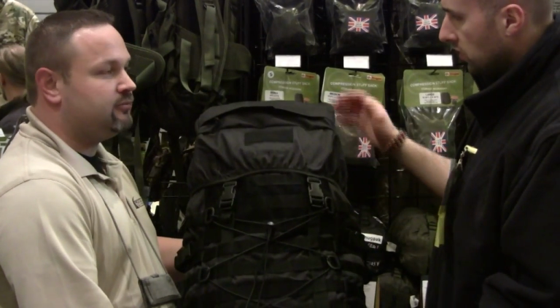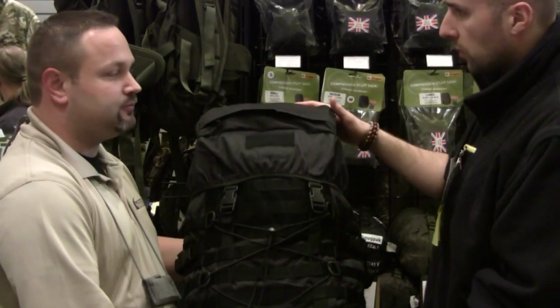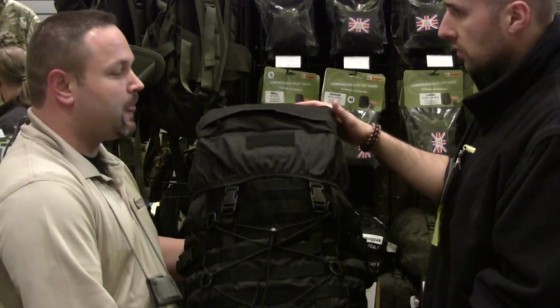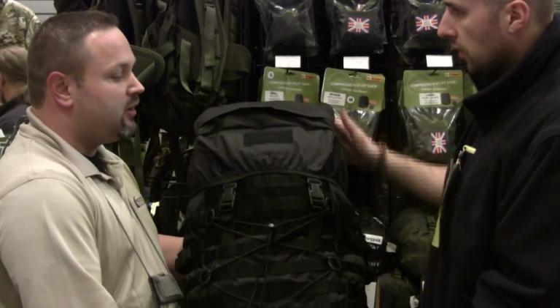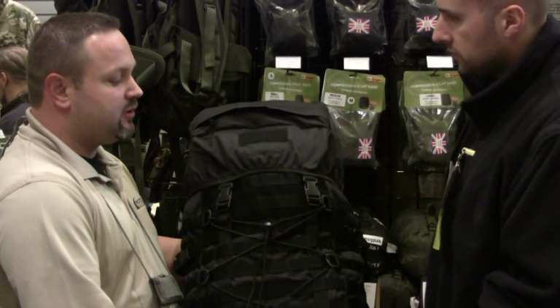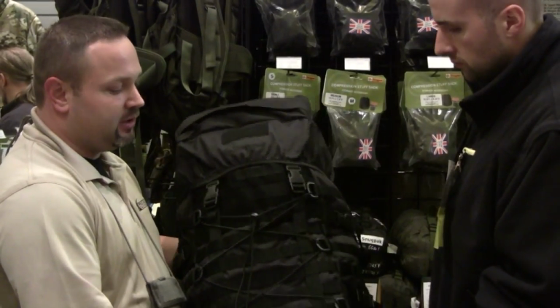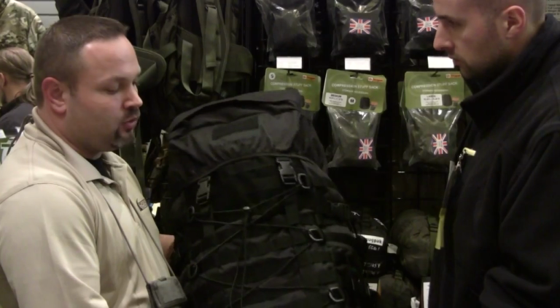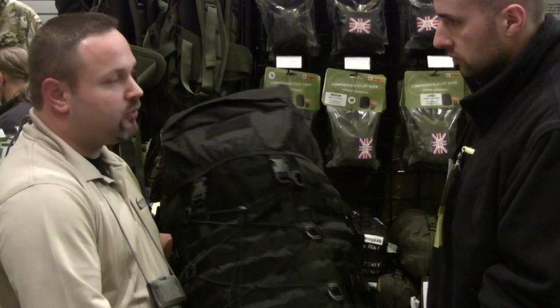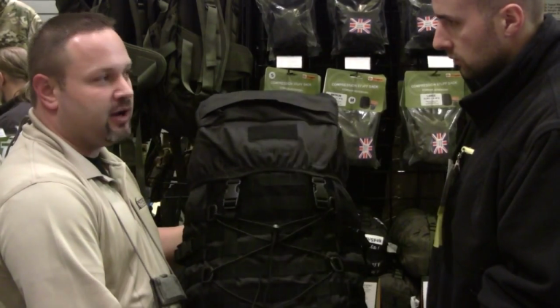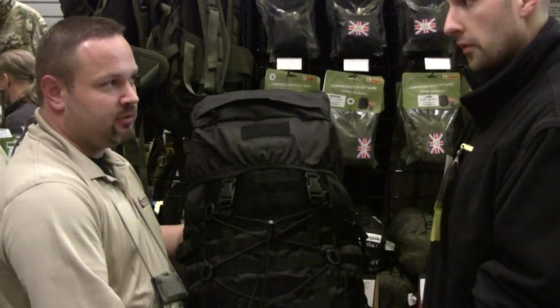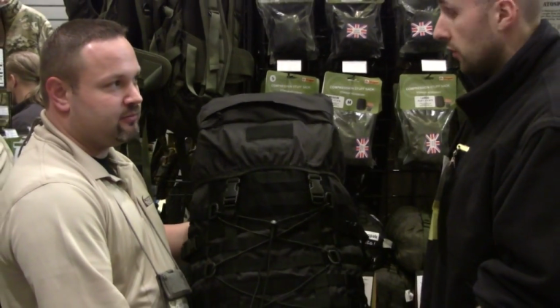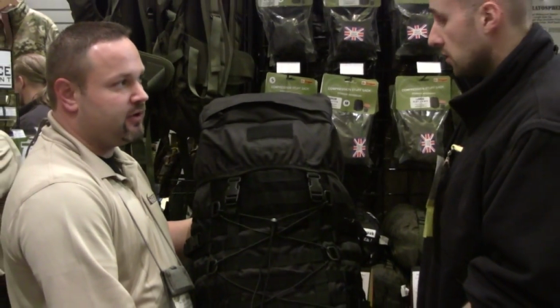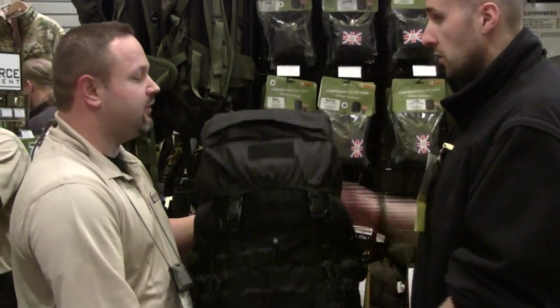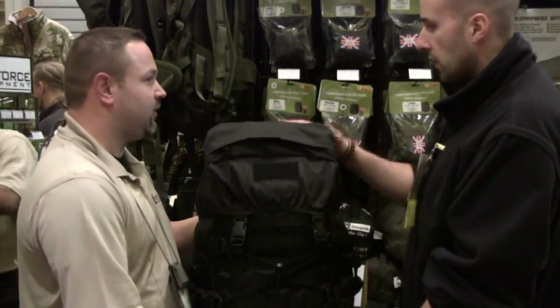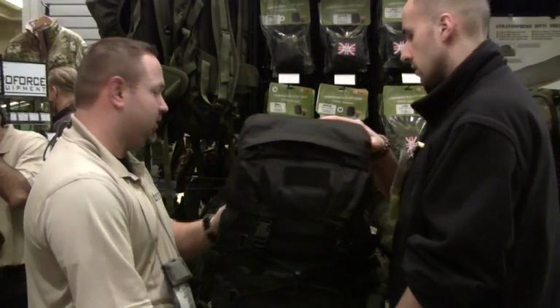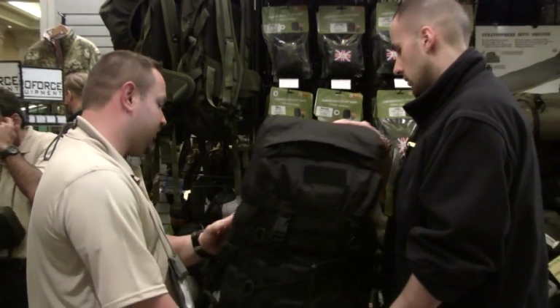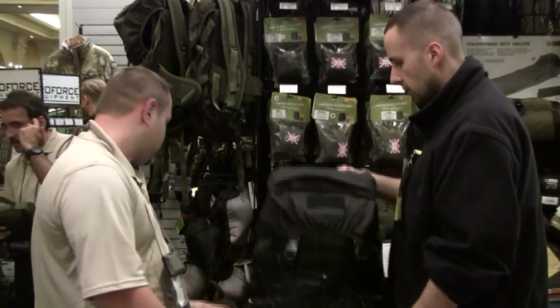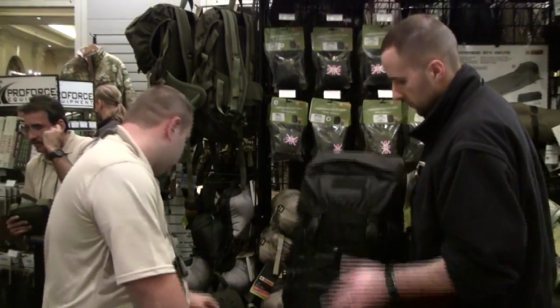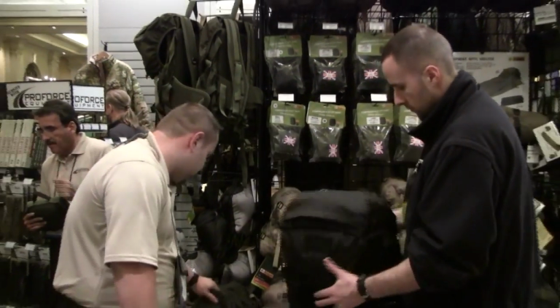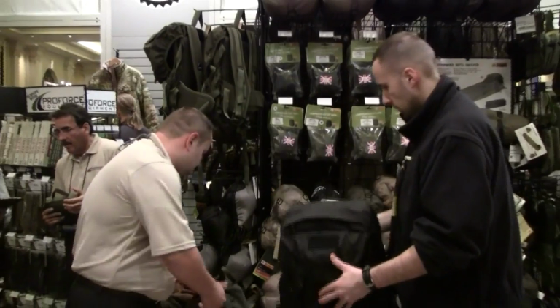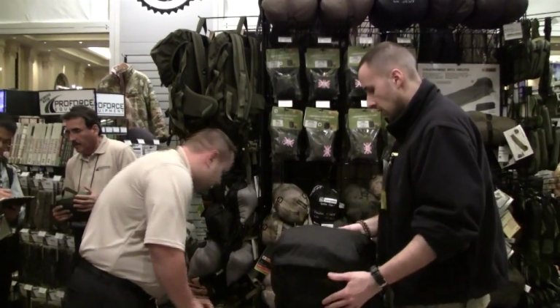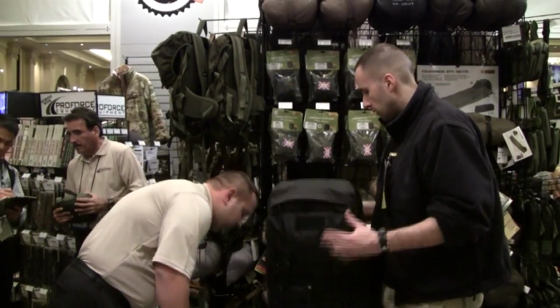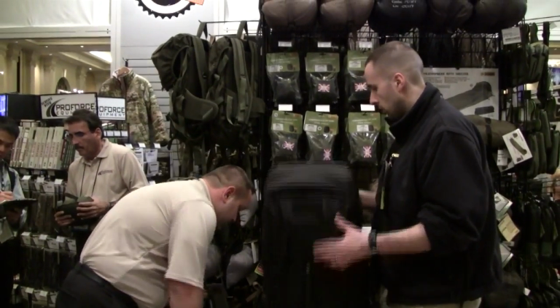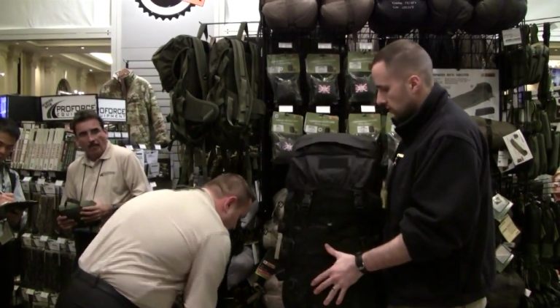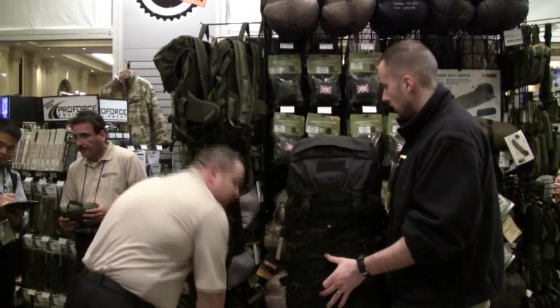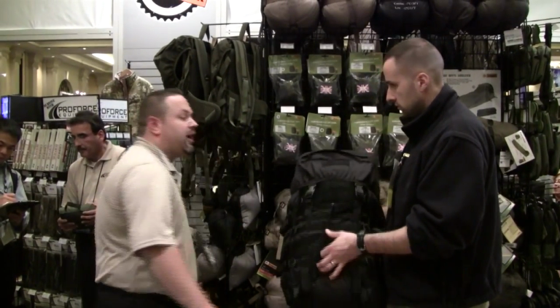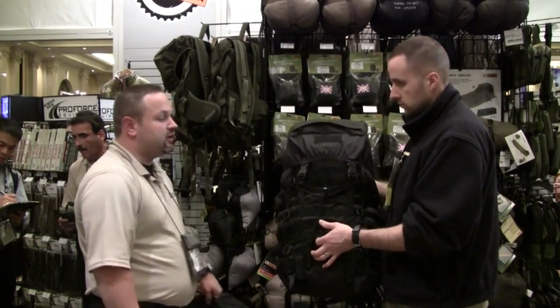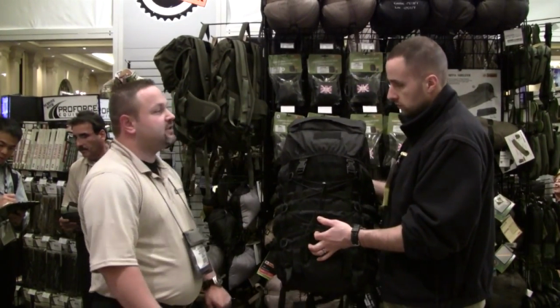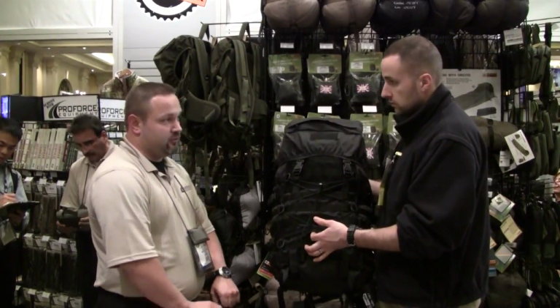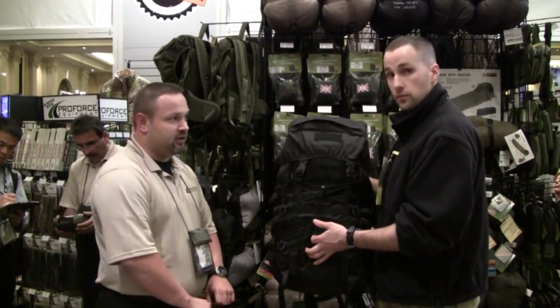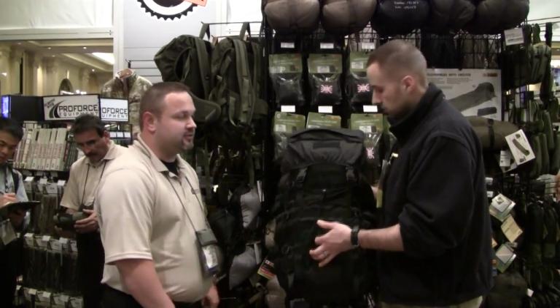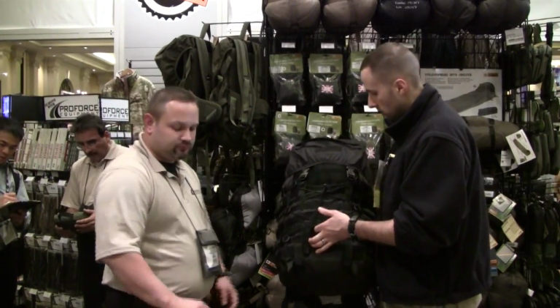What's the MSRP for this model? MSRP is $149 — still very reasonable, especially for a pack this size. And this comes in black, OD, and tan.